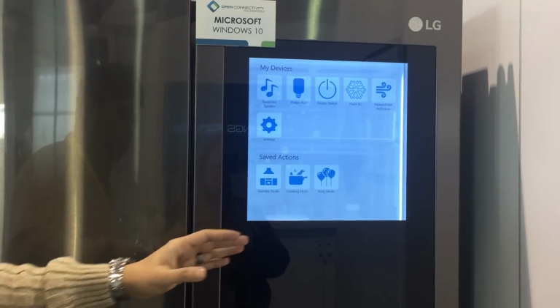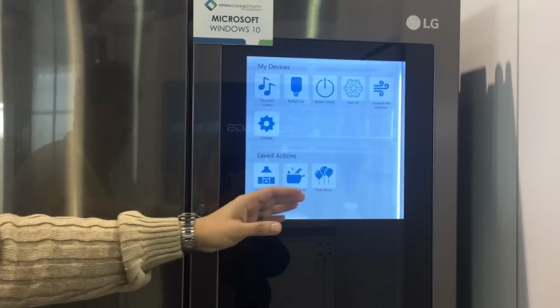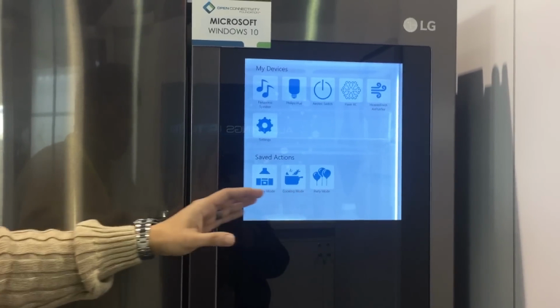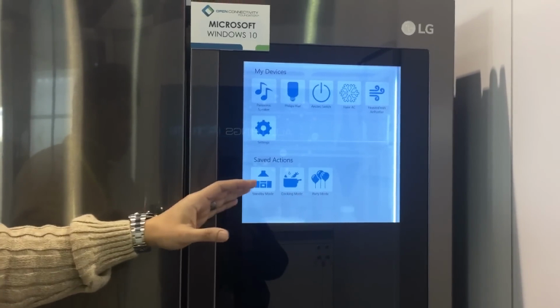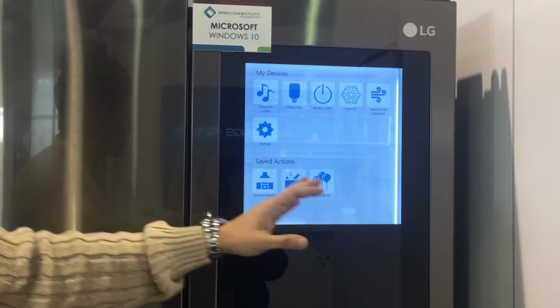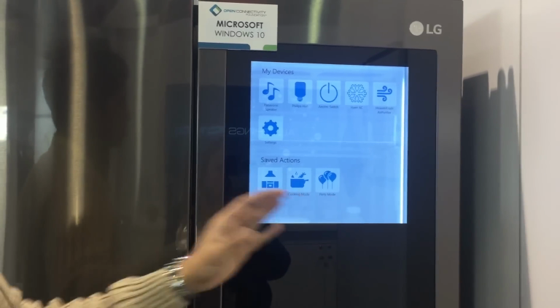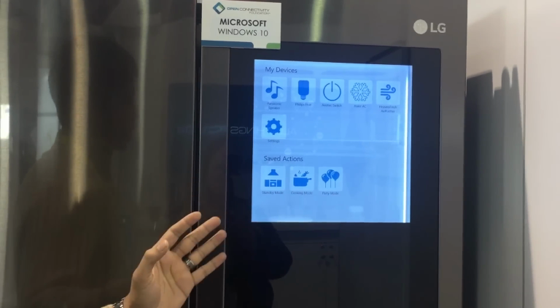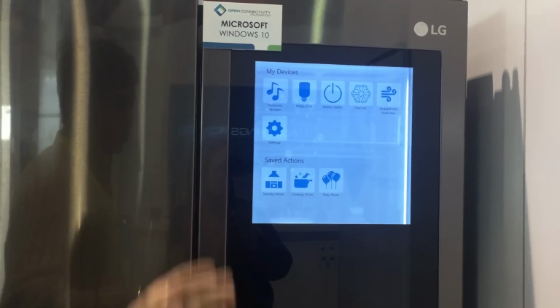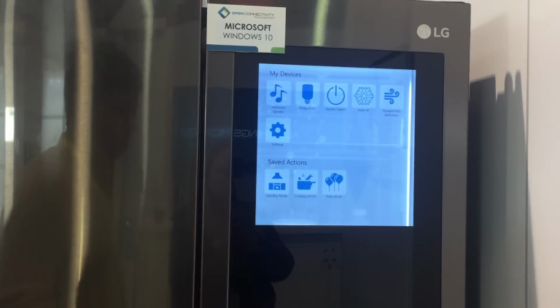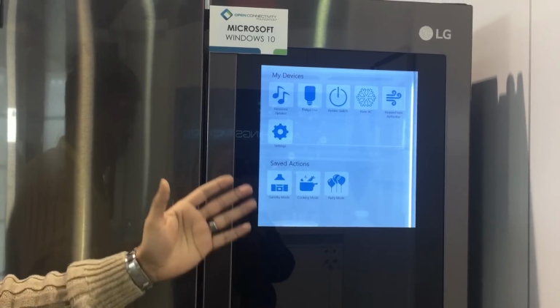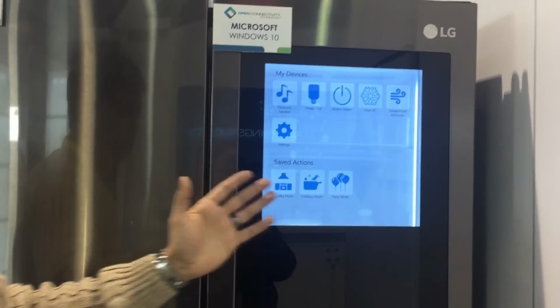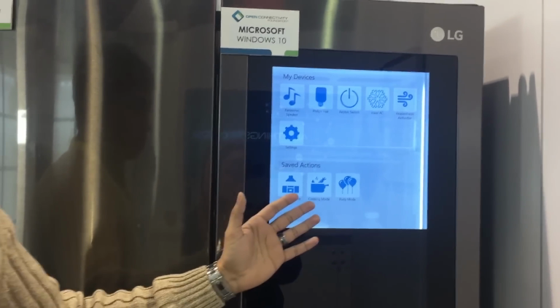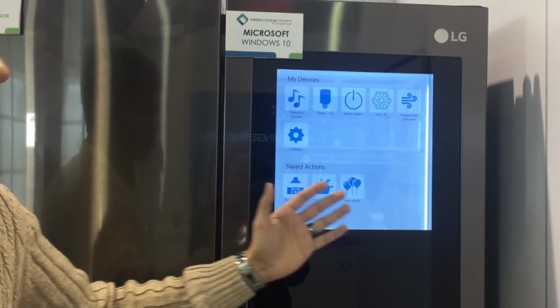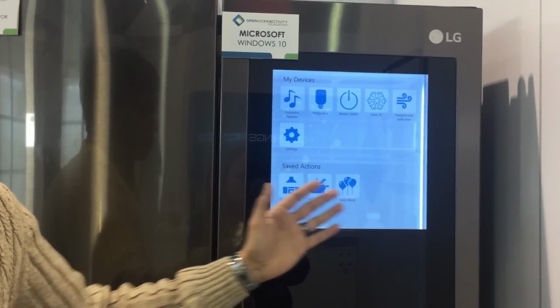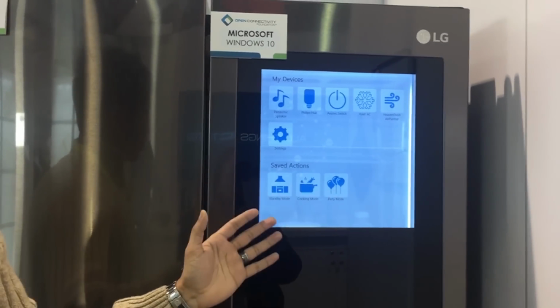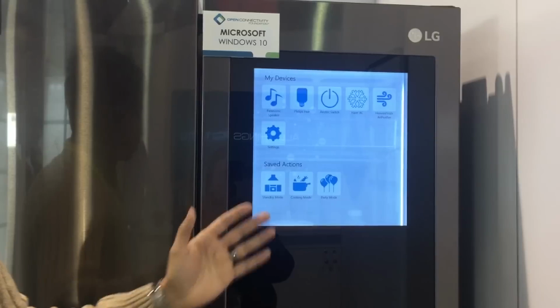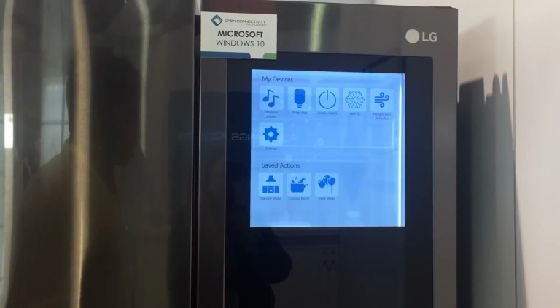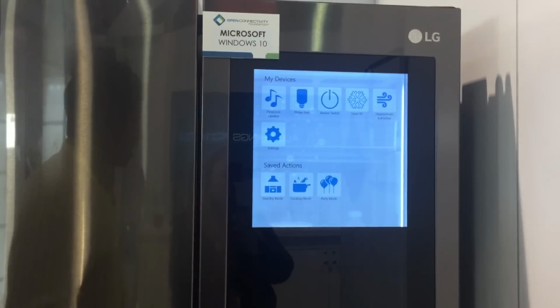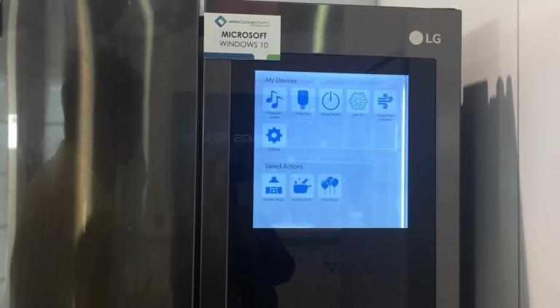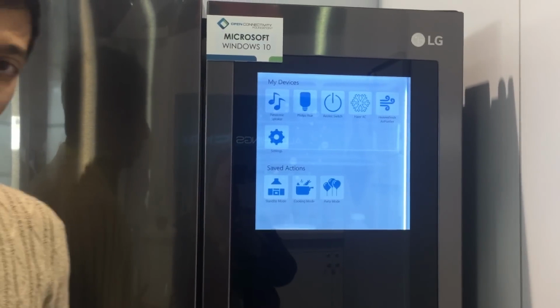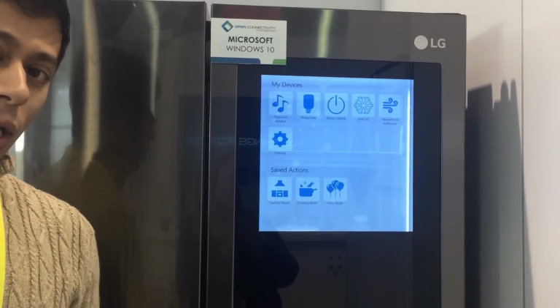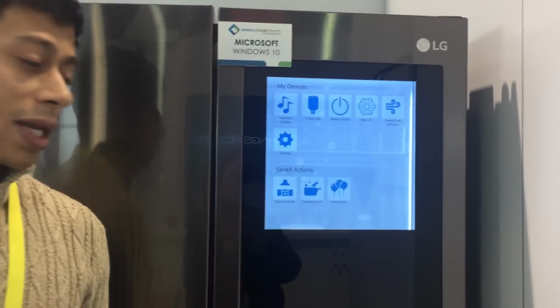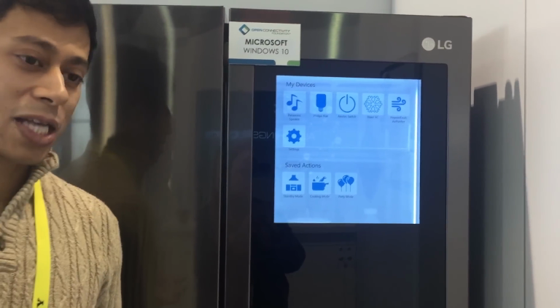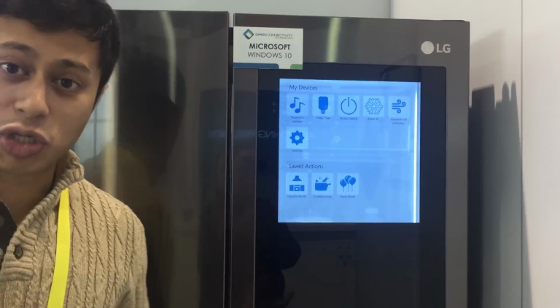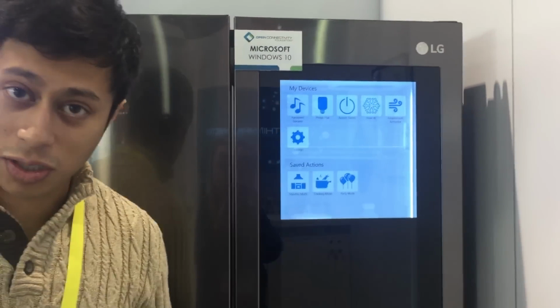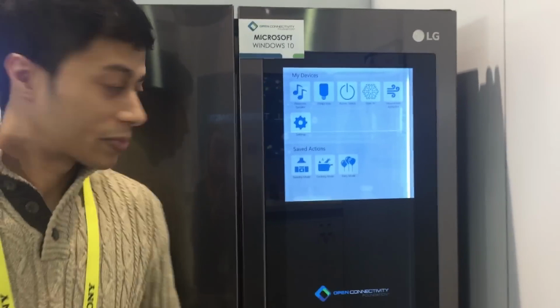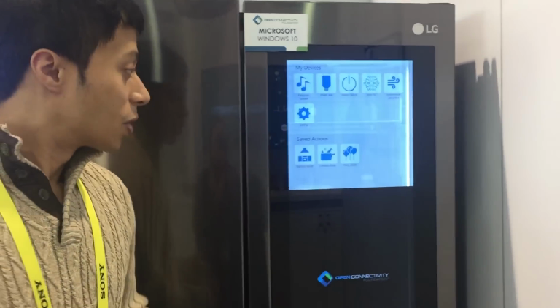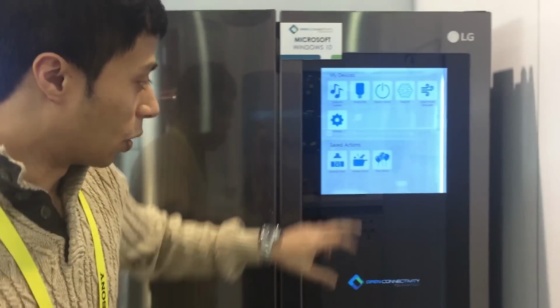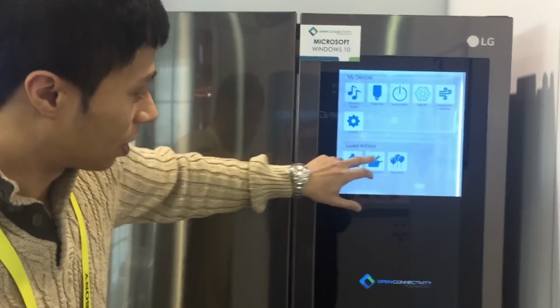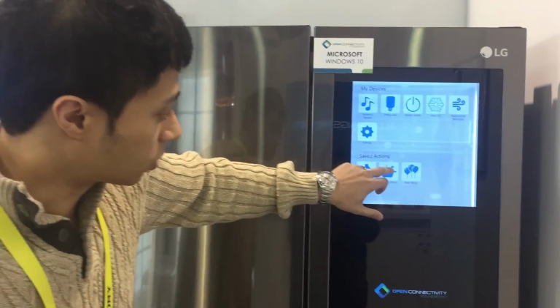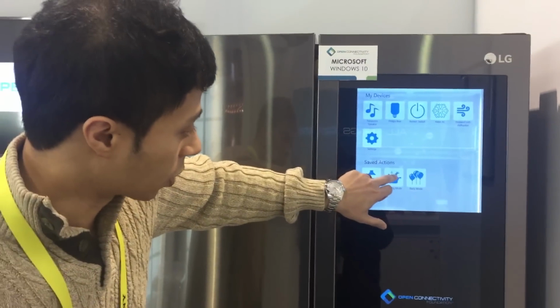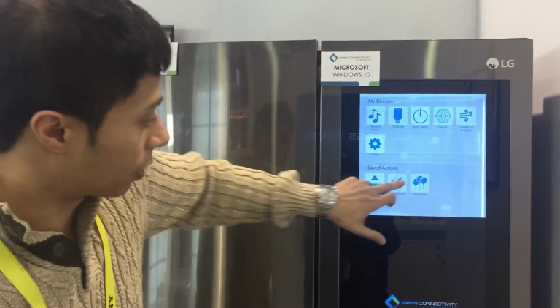Today, I'd like to show you three saved actions that we created: cooking mode, party mode, and standby mode. In a kitchen, you can realistically be expected to cook, so let's press cooking mode.